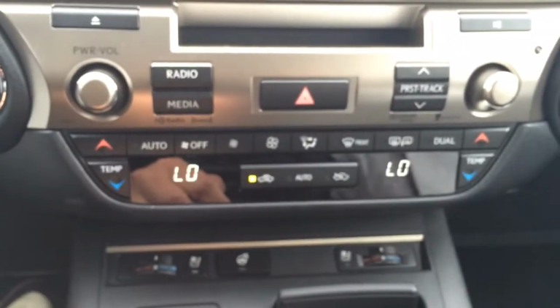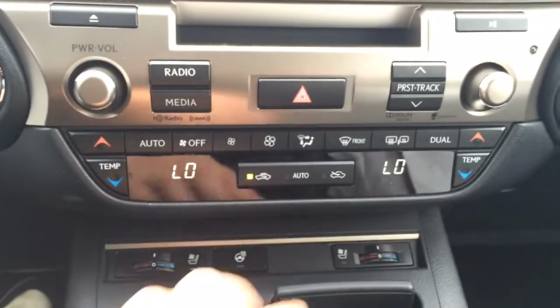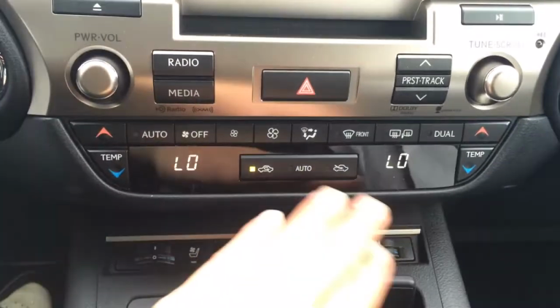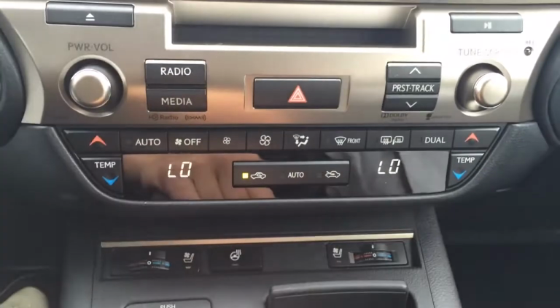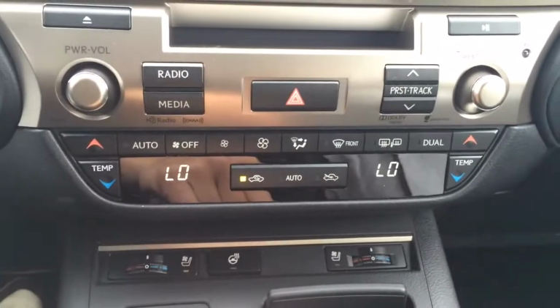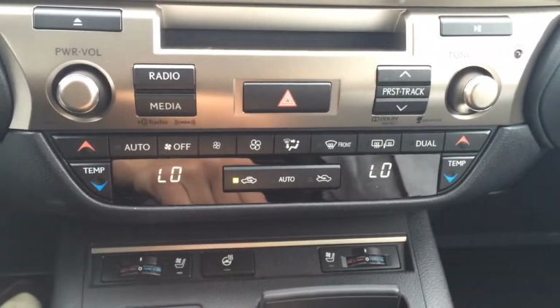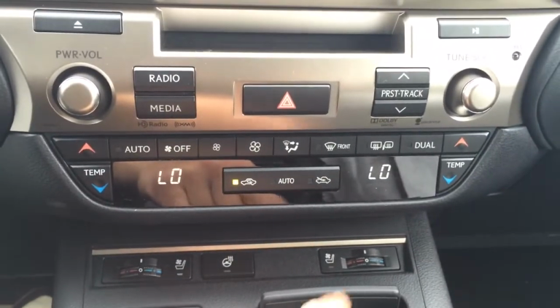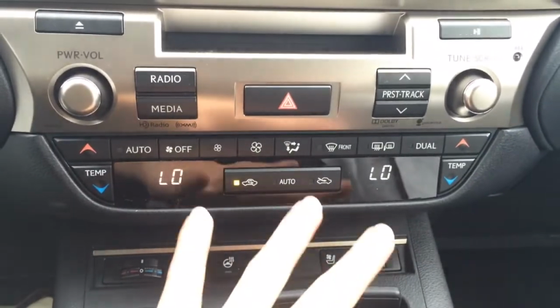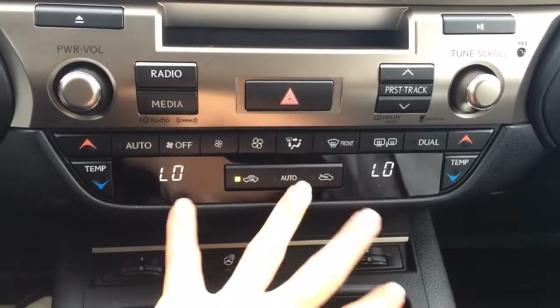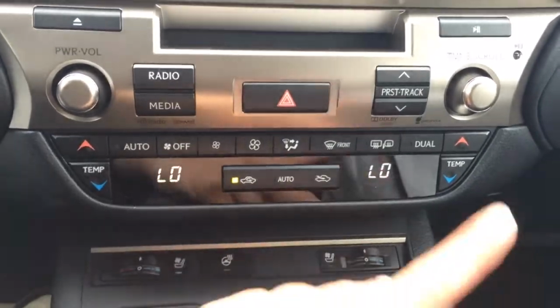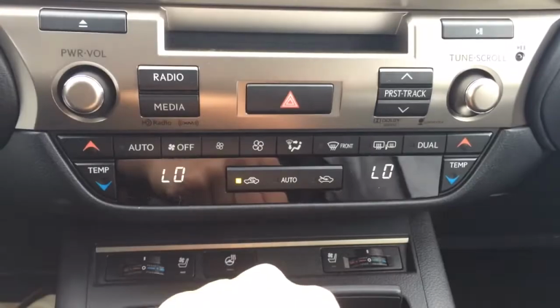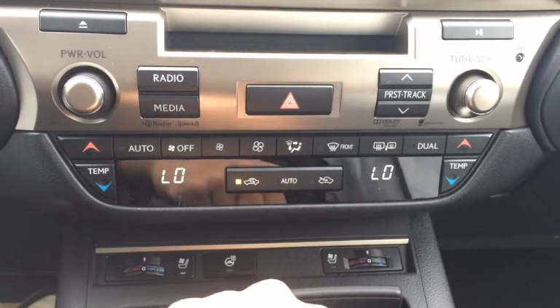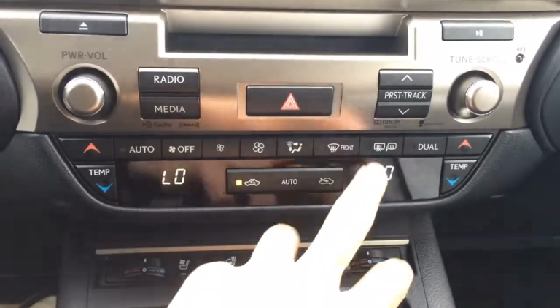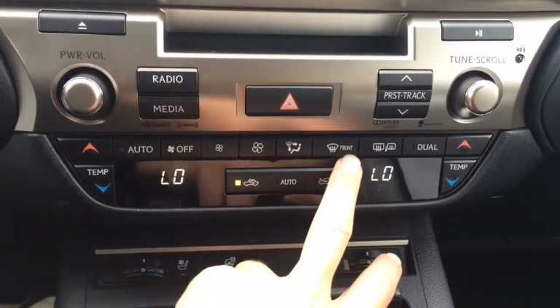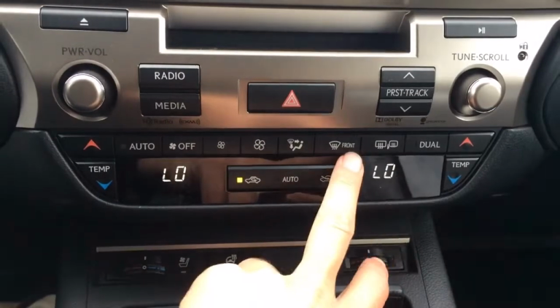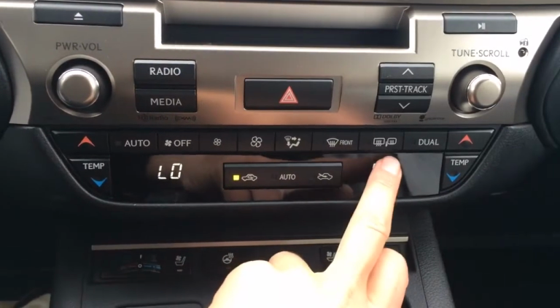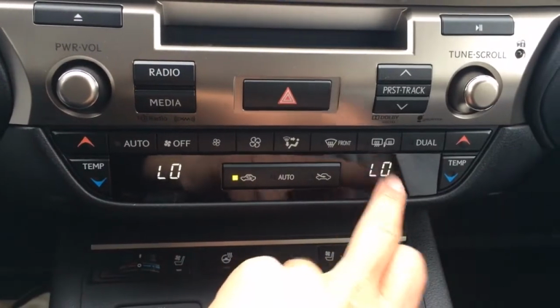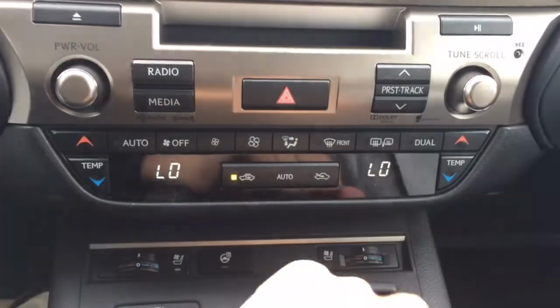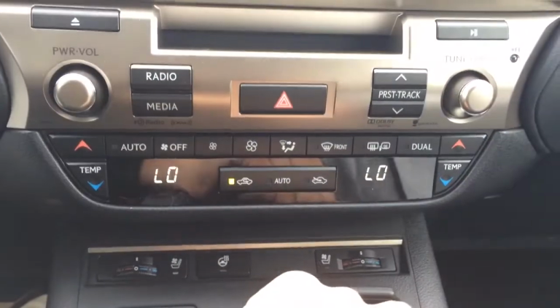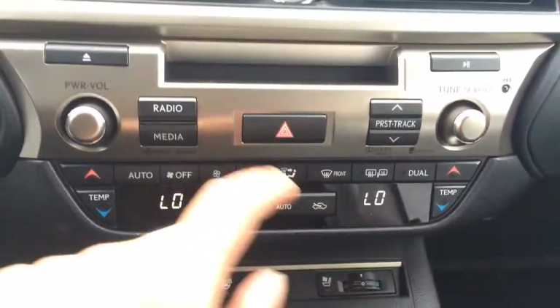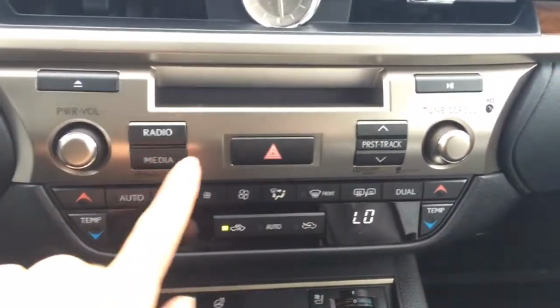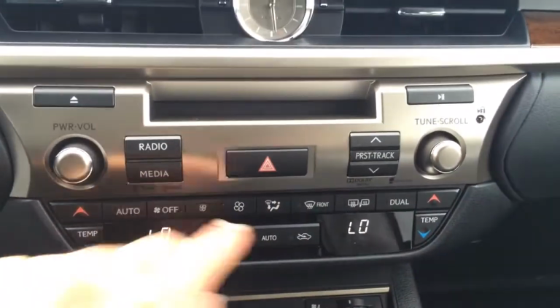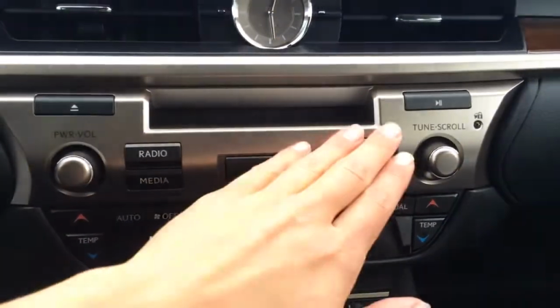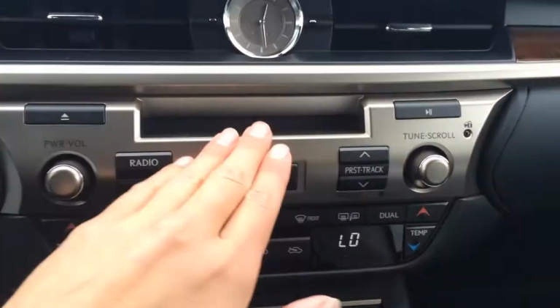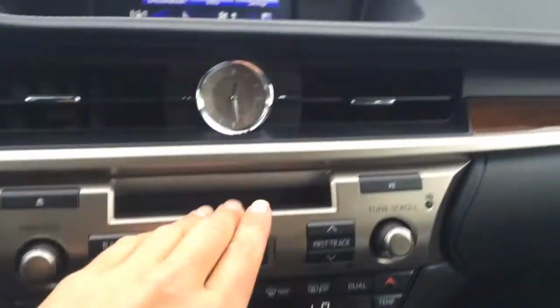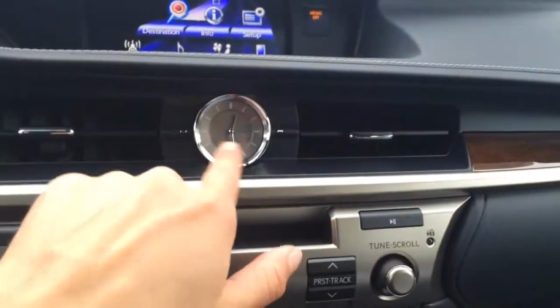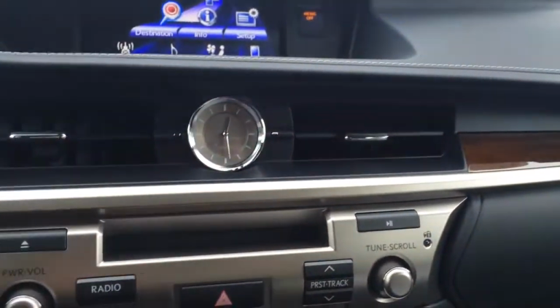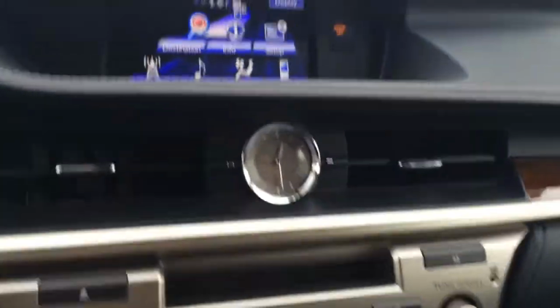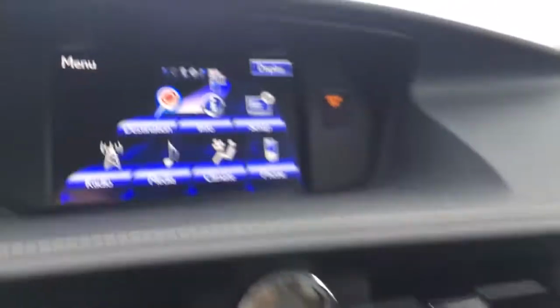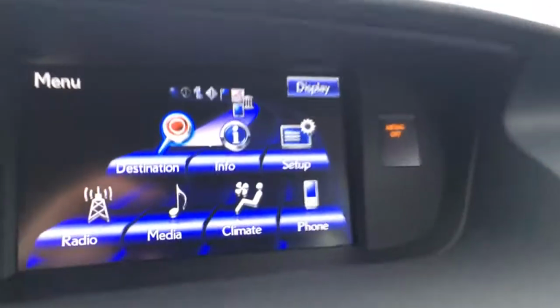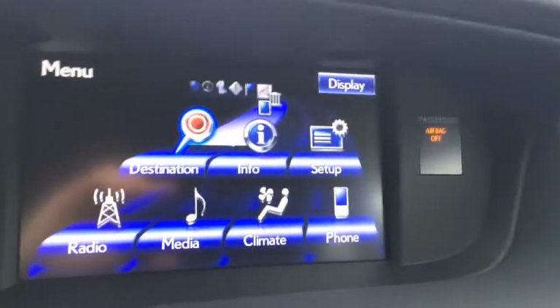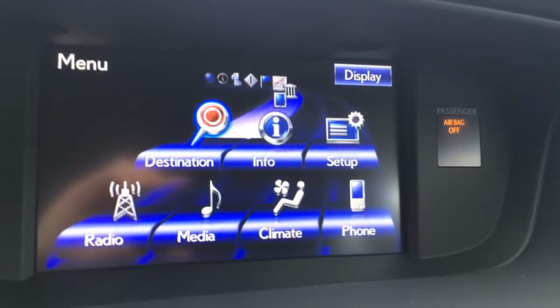Above that, right here, we have your climate control — you can use it here or on the display screen. Your front and rear defrost, side mirrors are heated. Audio shortcut buttons, your disc loader, Lexus analog clock. And there's your display screen.